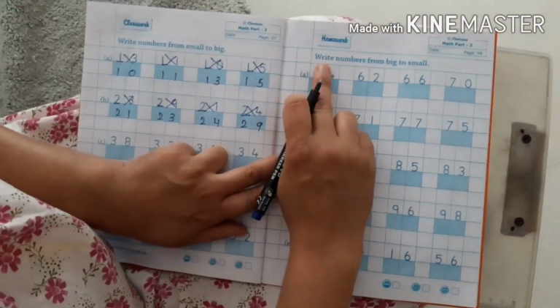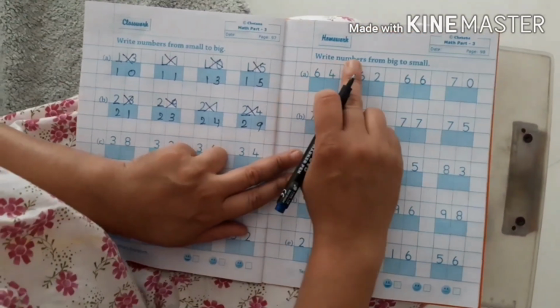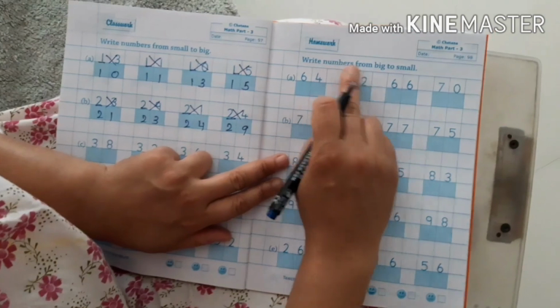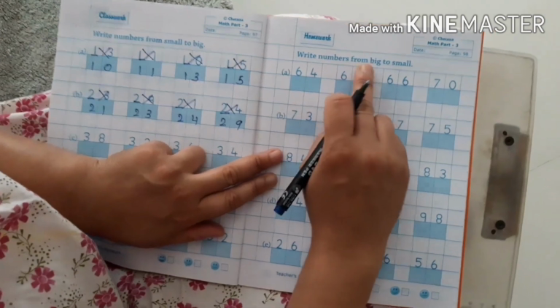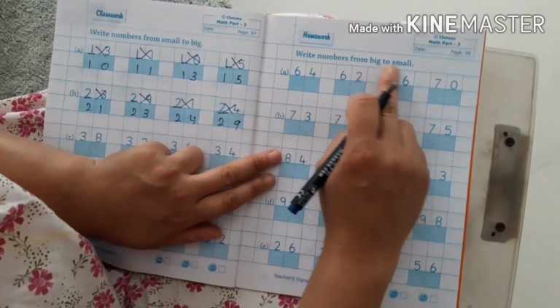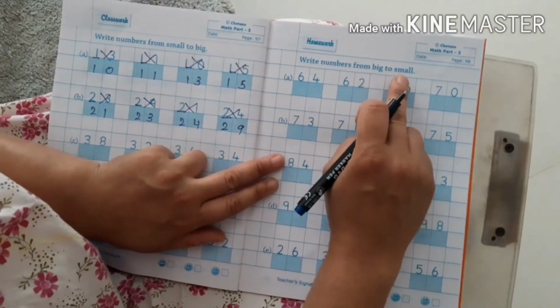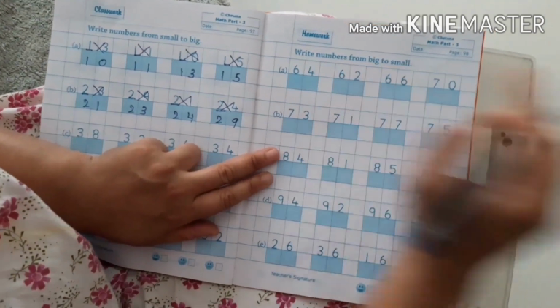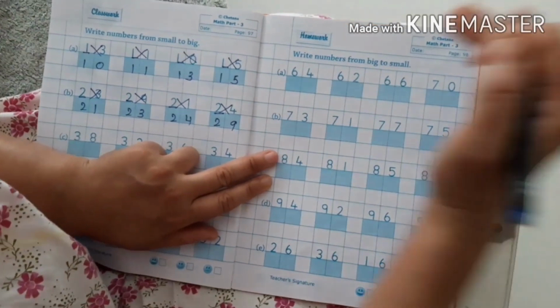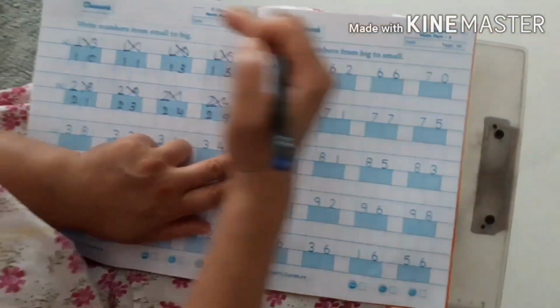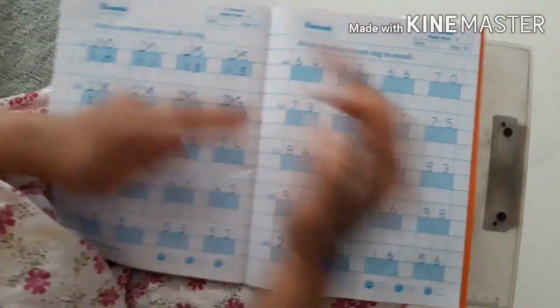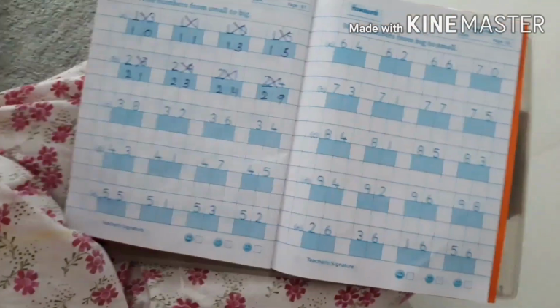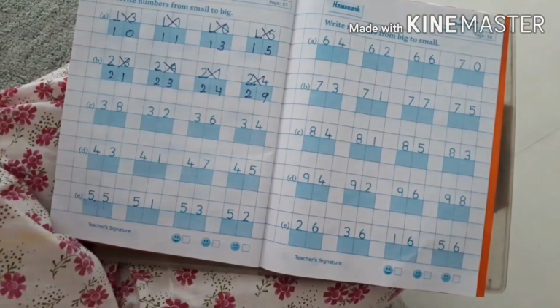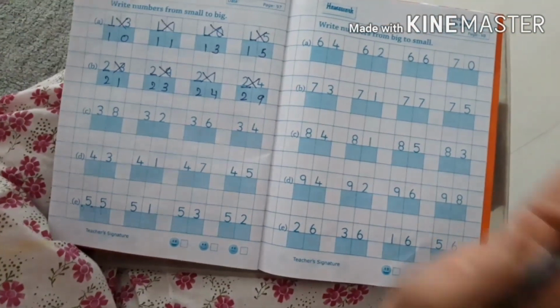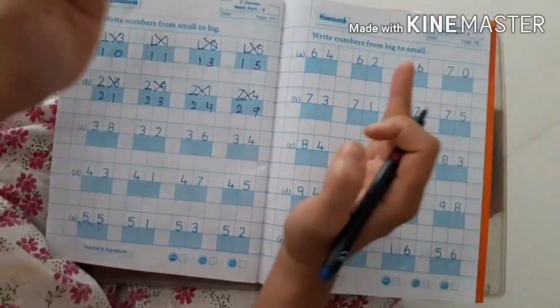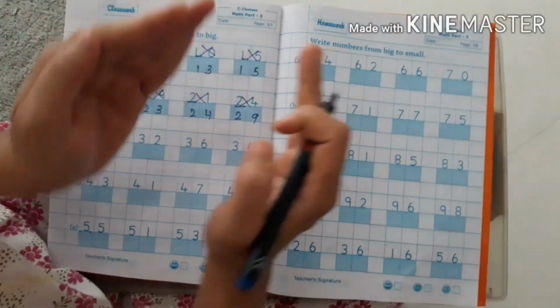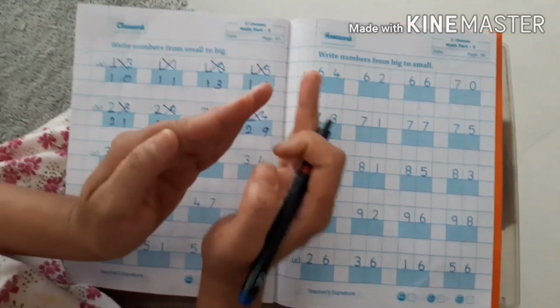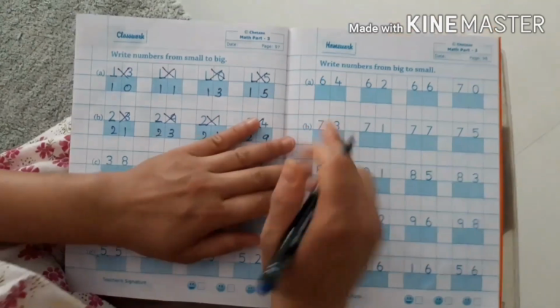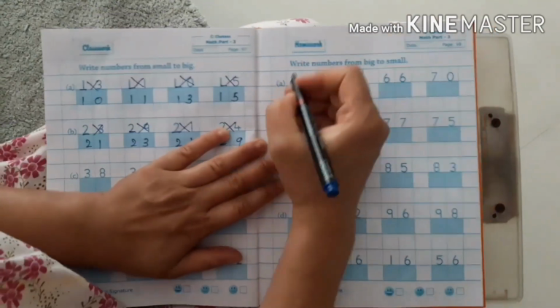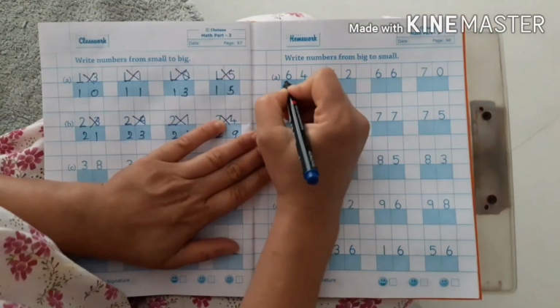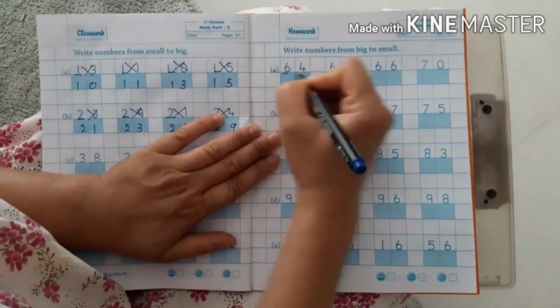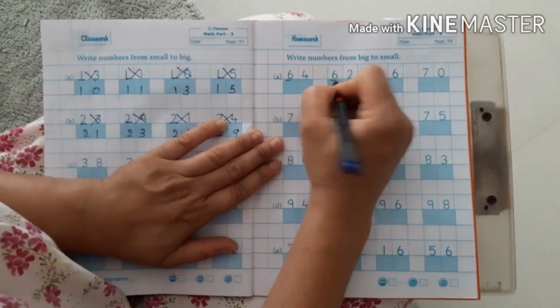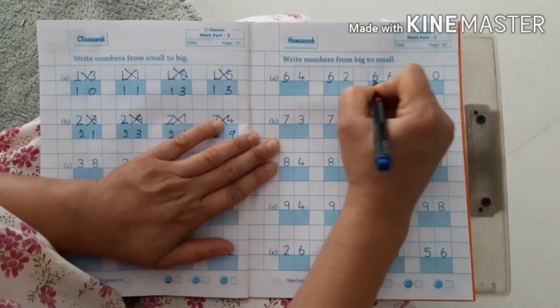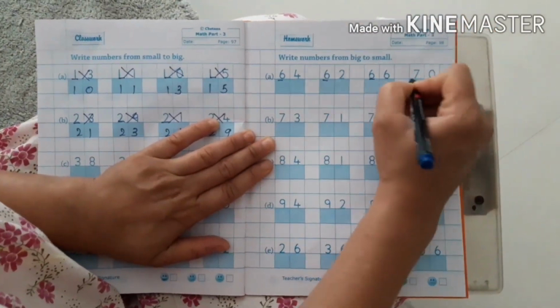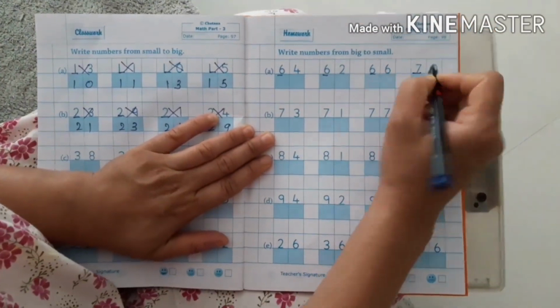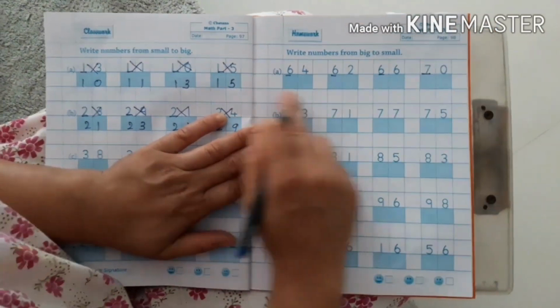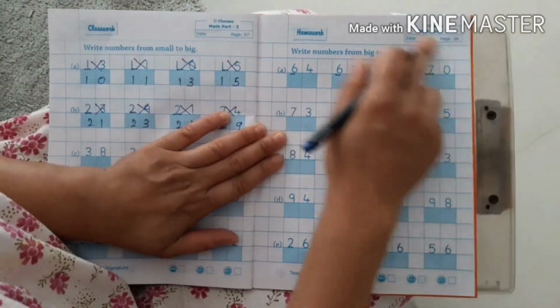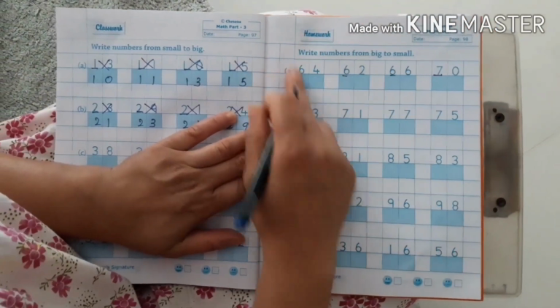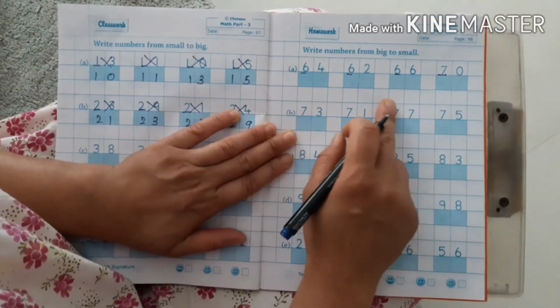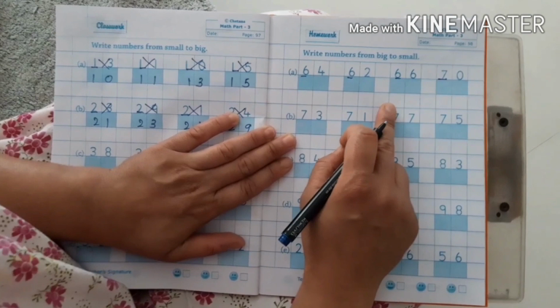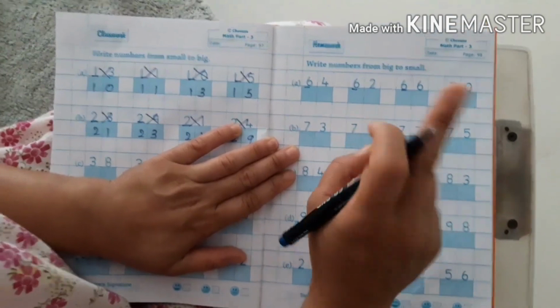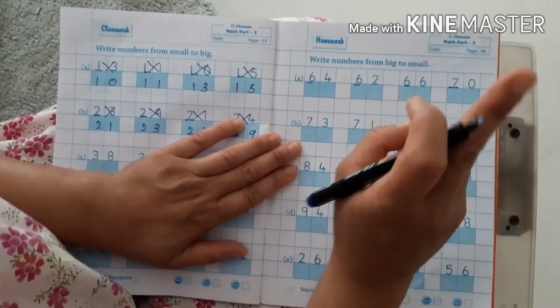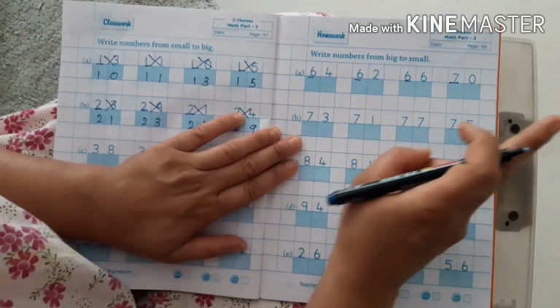Write numbers from big to small — it means descending order. Big, small, small, small, small. The numbers are 10, 6, 6, 6, 7. In which row will this number come? In the row of 6.